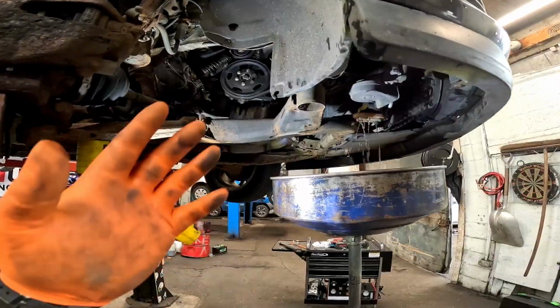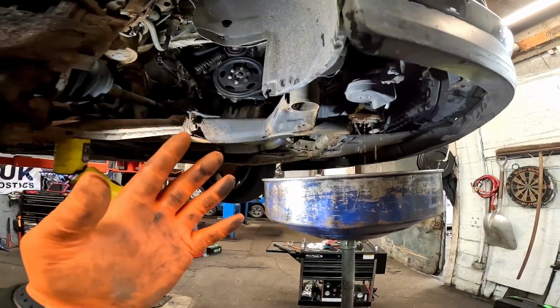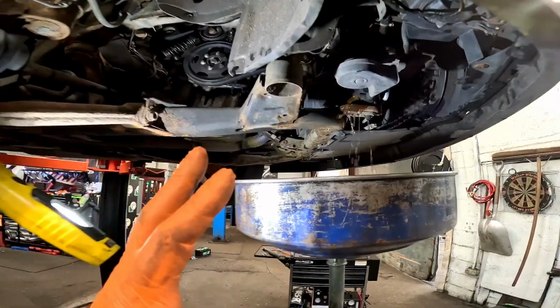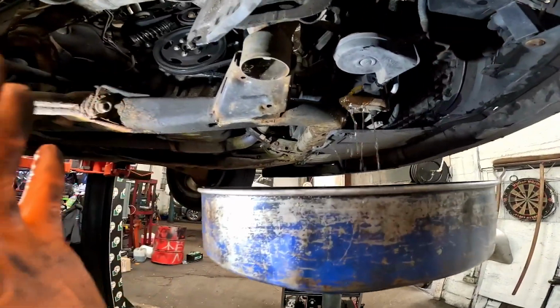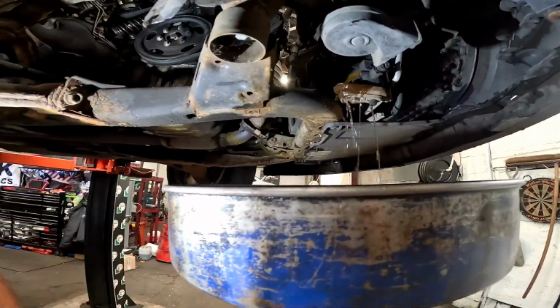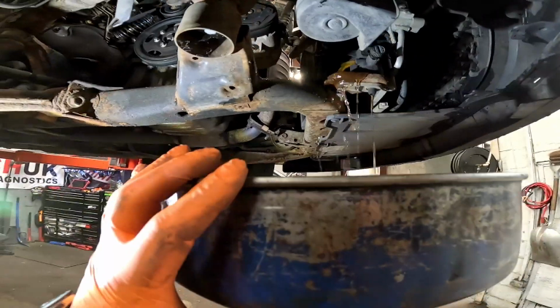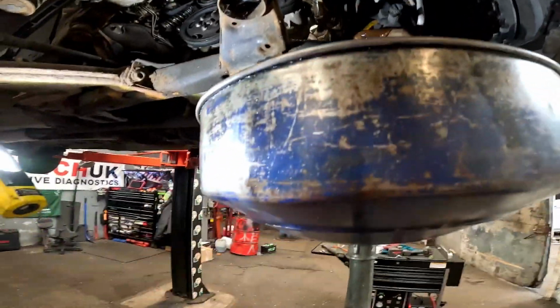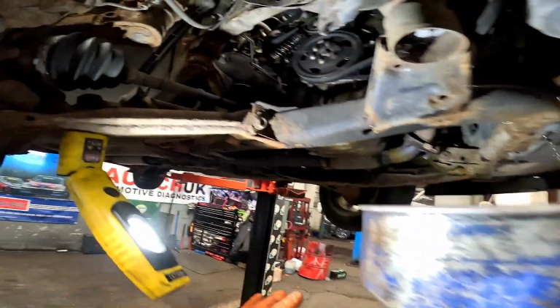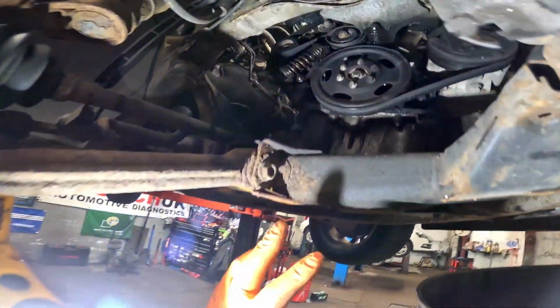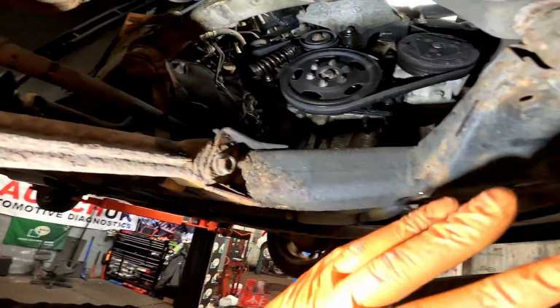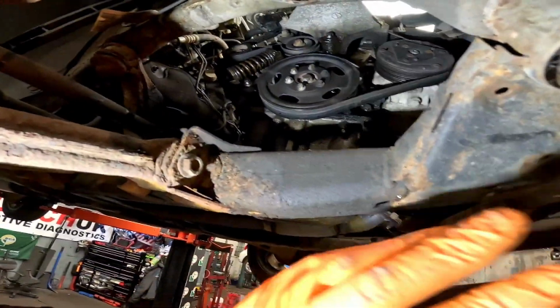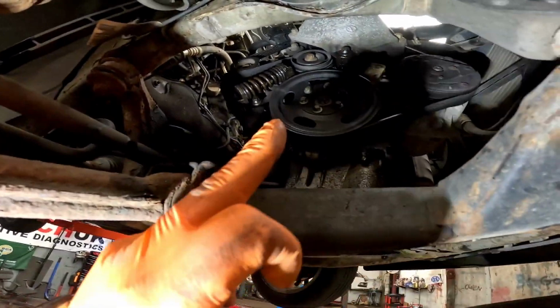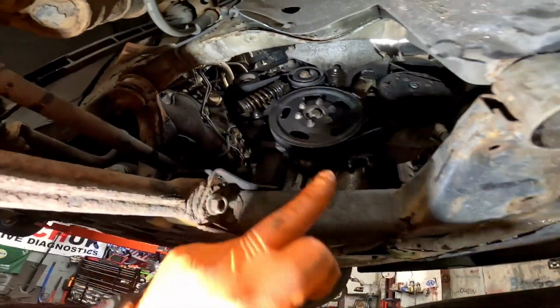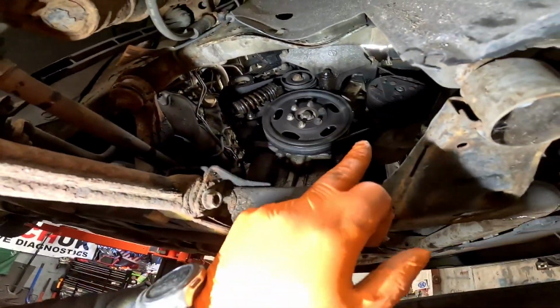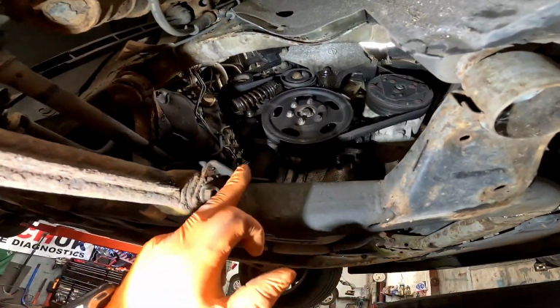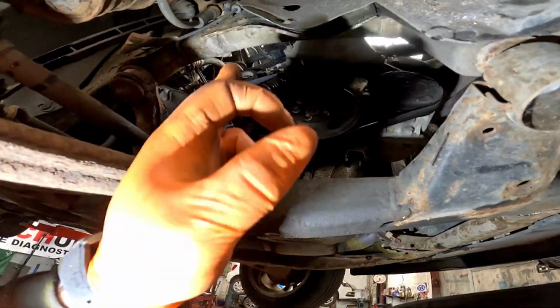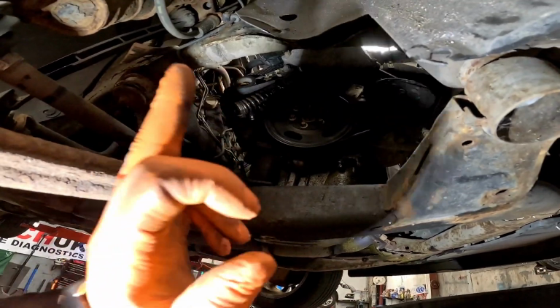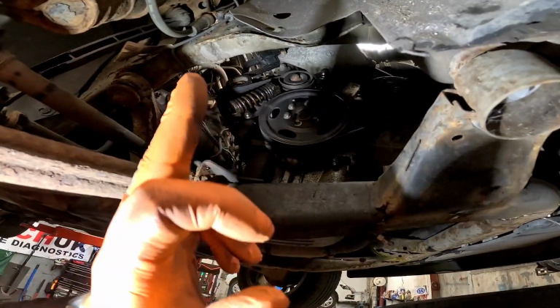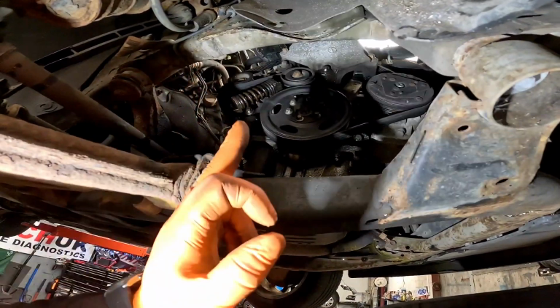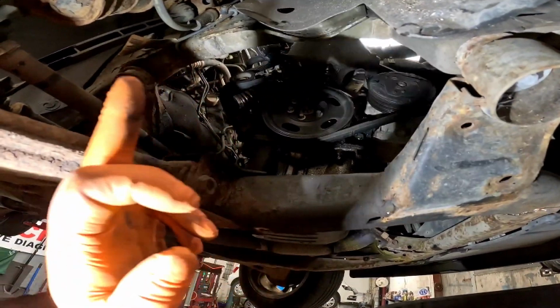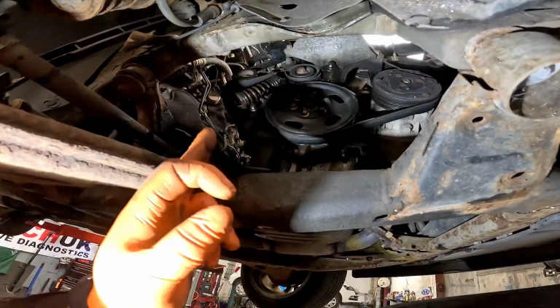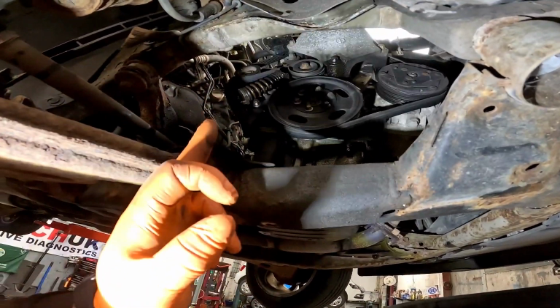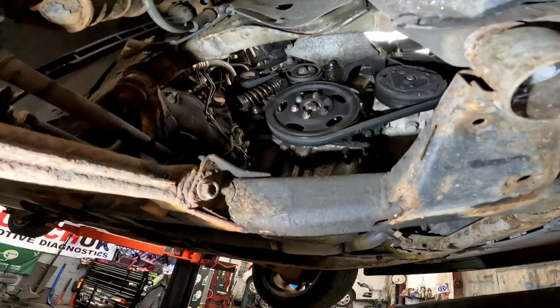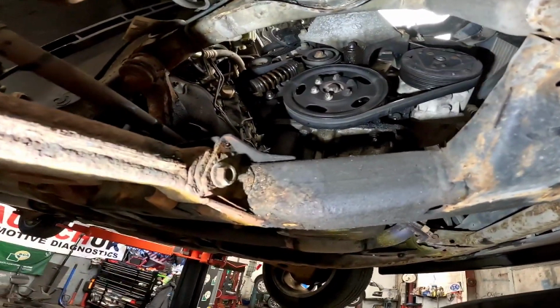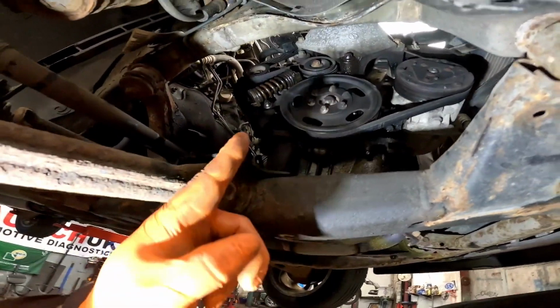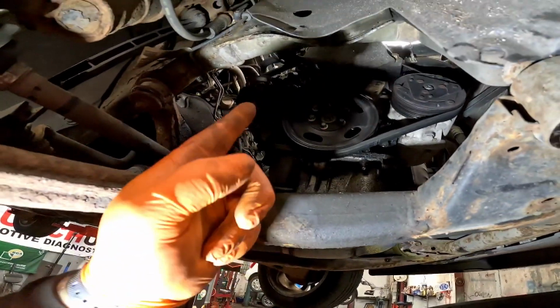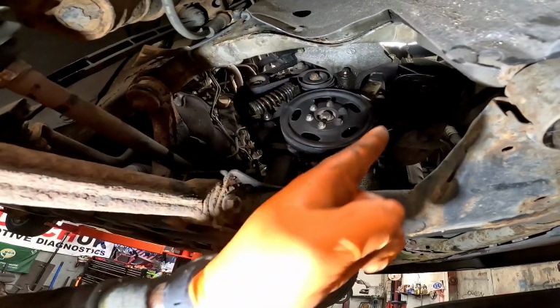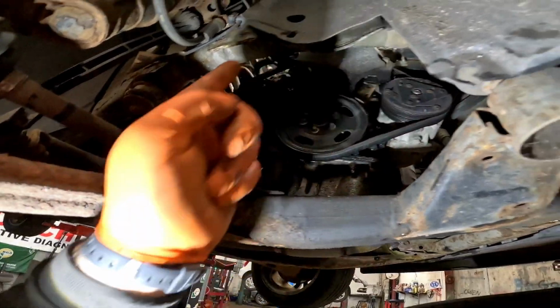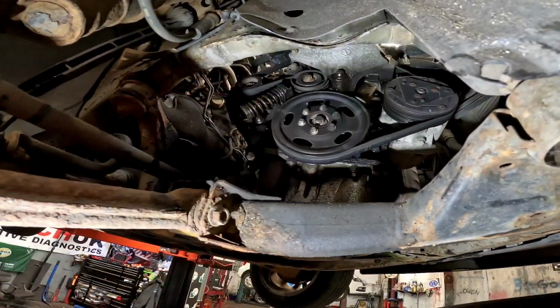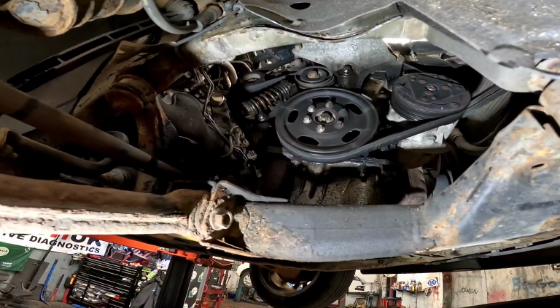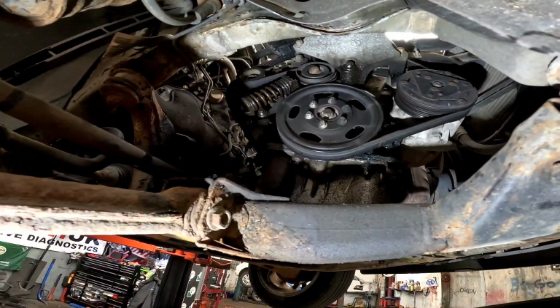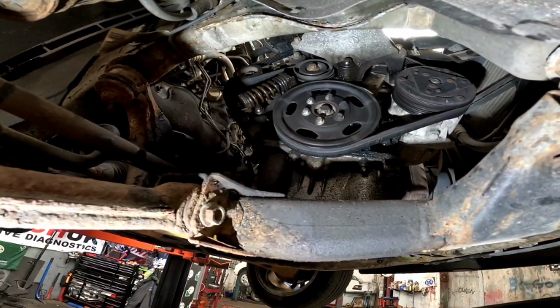Now I've got the vehicle in the air, we're draining our coolant into a container and while we're waiting for that to drain off we're going to be removing the alternator belt, the alternator belt tensioner, and the alternator as well, and probably make a start on the timing covers from the bottom too.